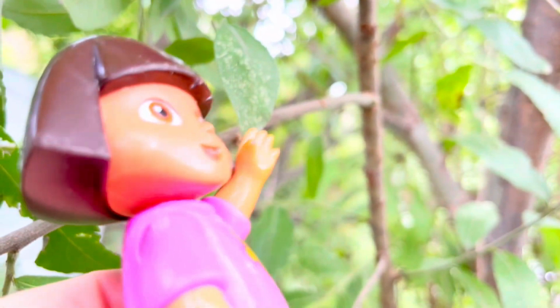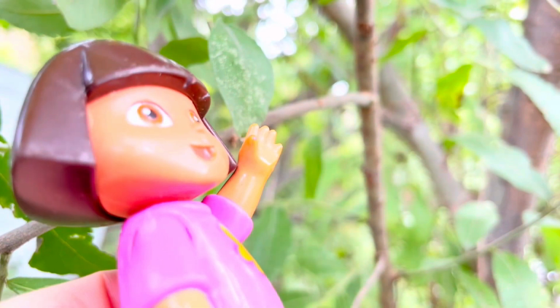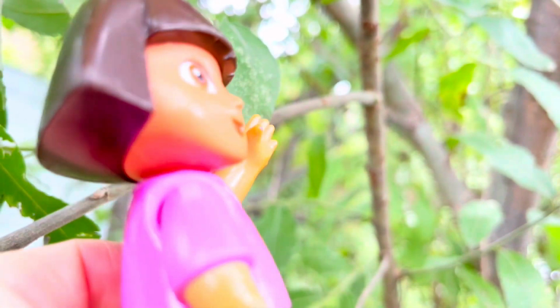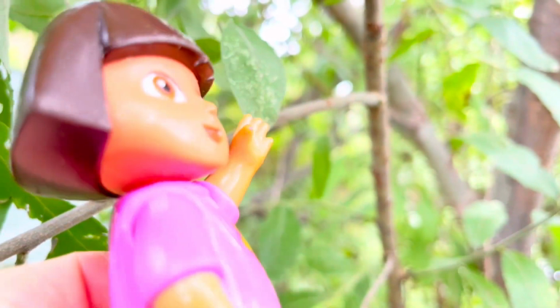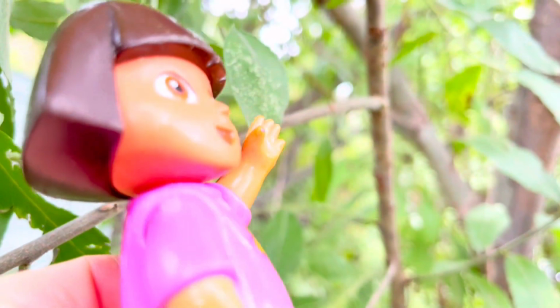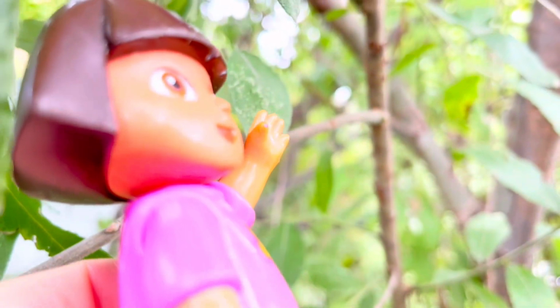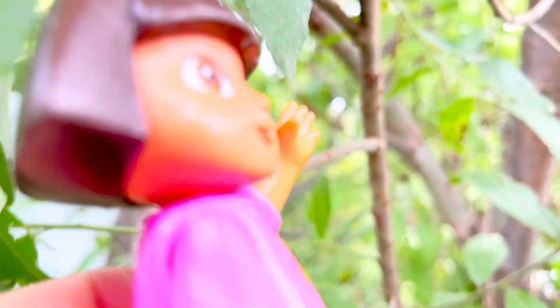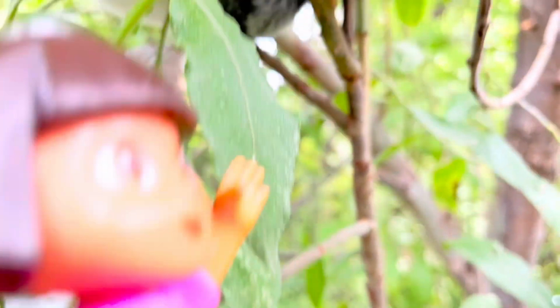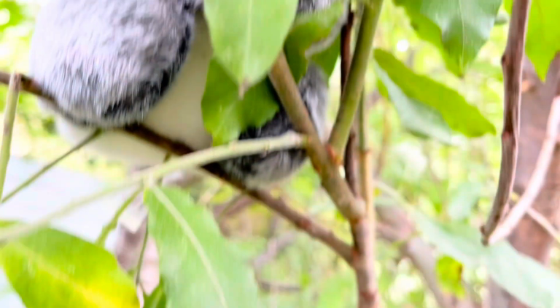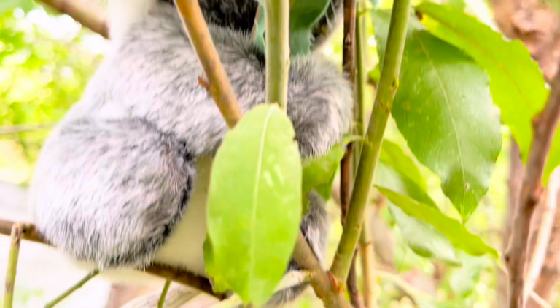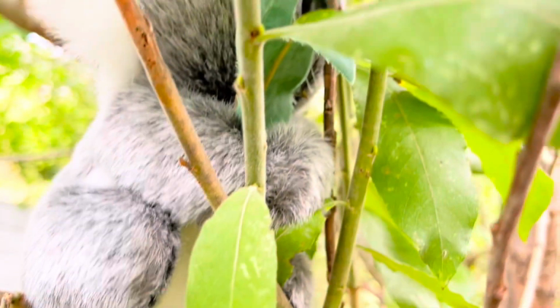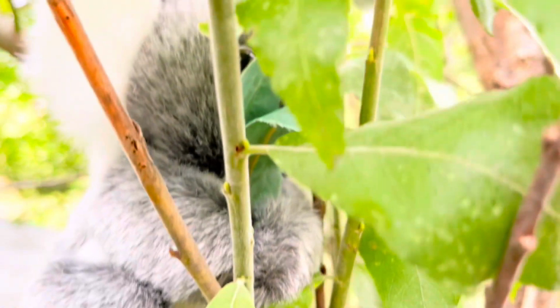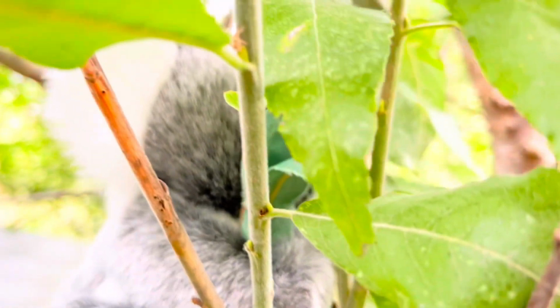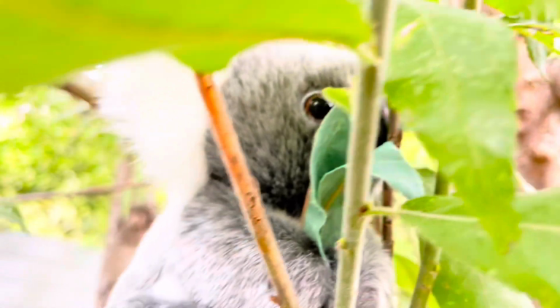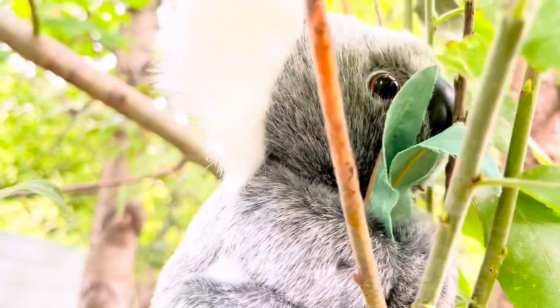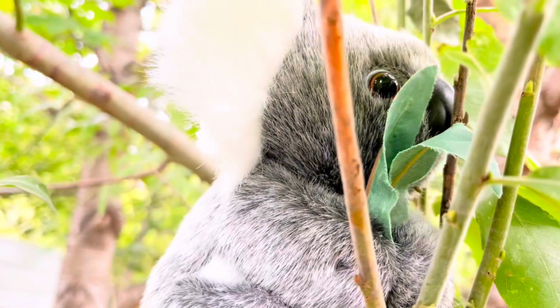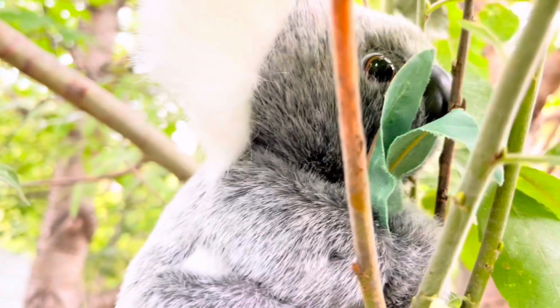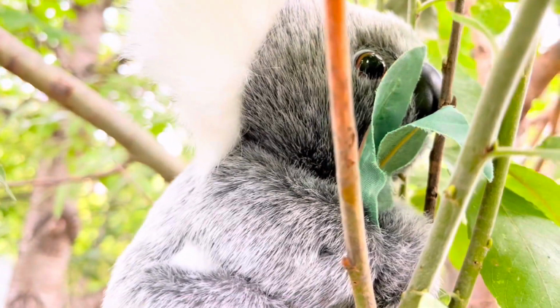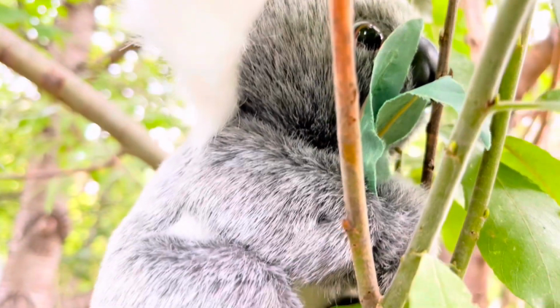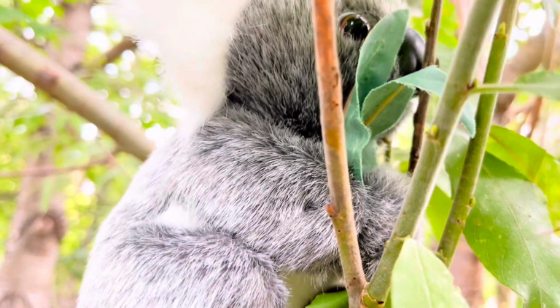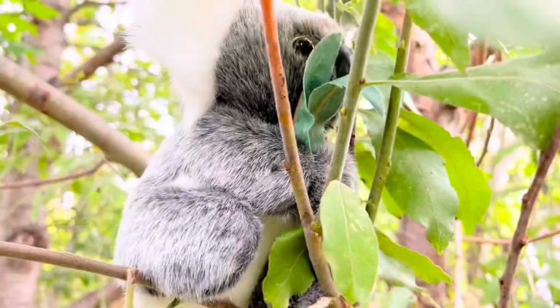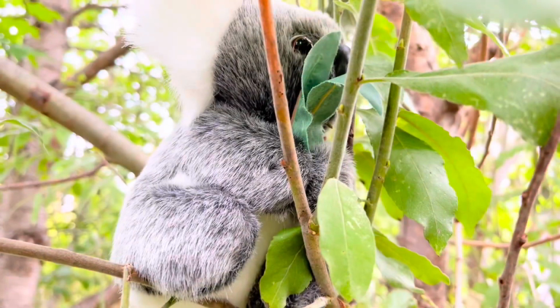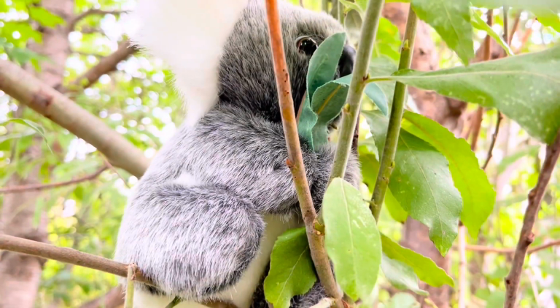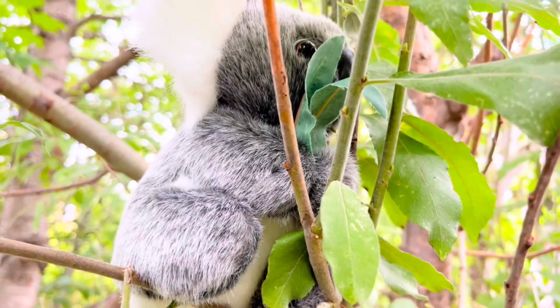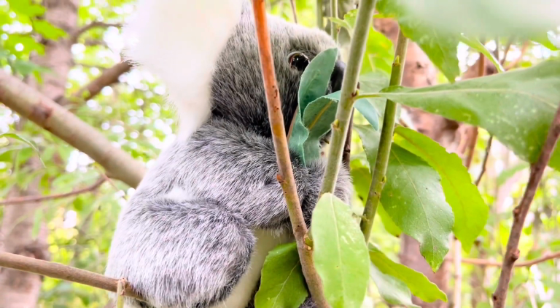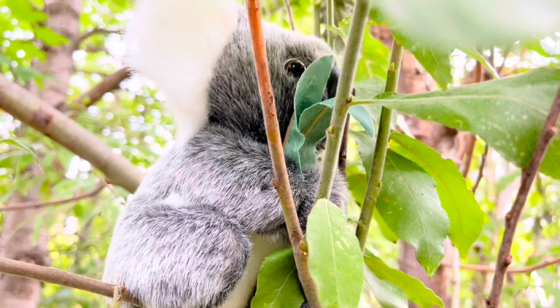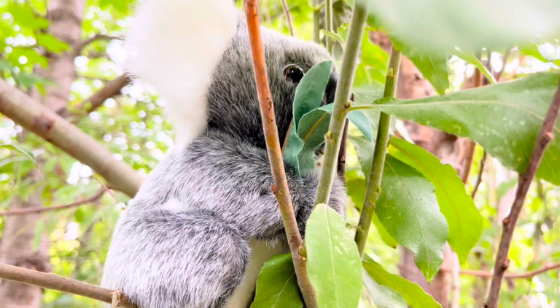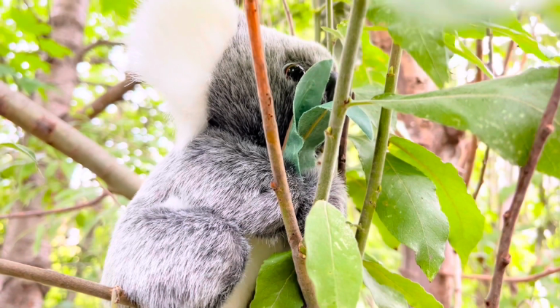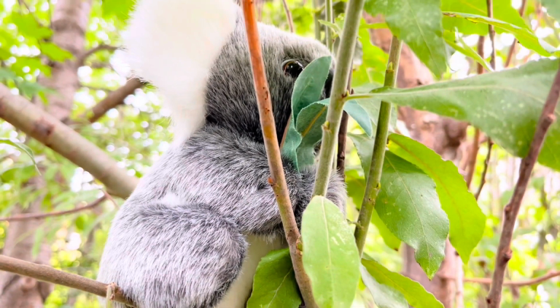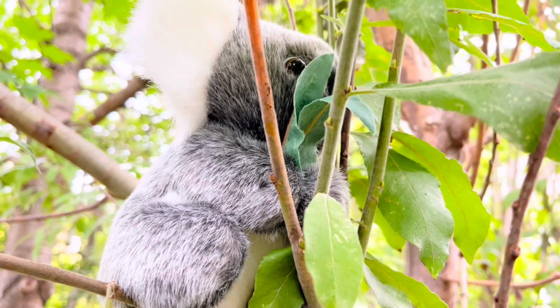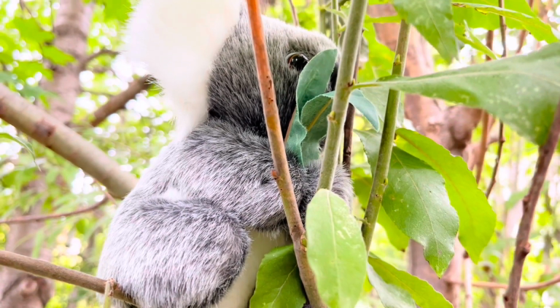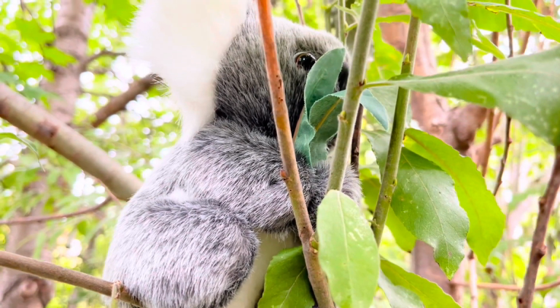Look, I think I spotted a koala. It's in the eucalyptus tree eating eucalyptus leaves.